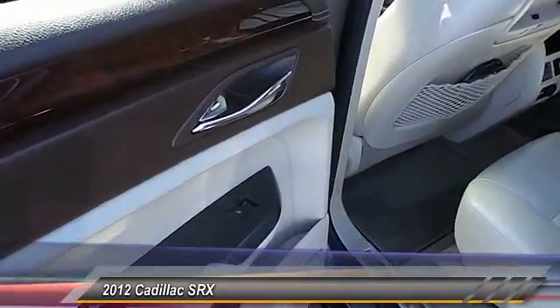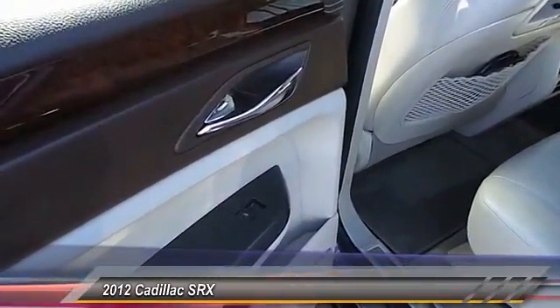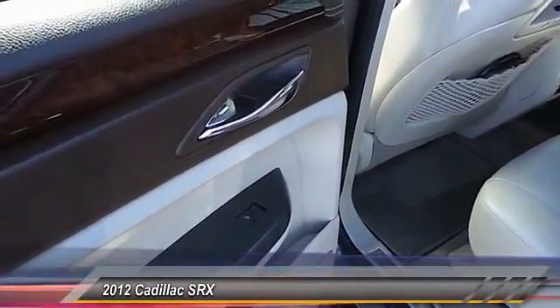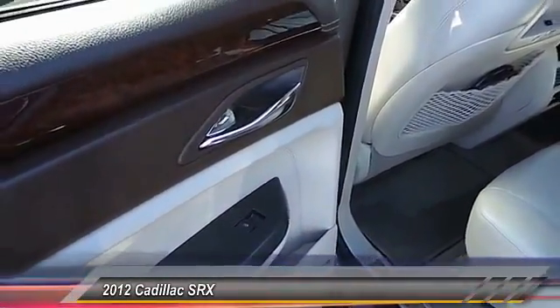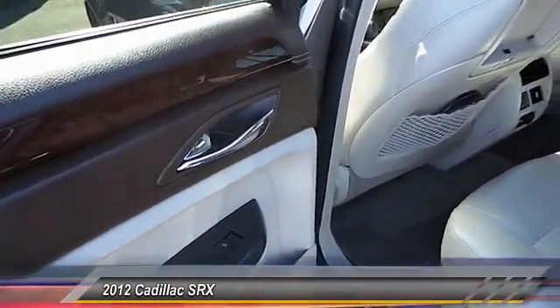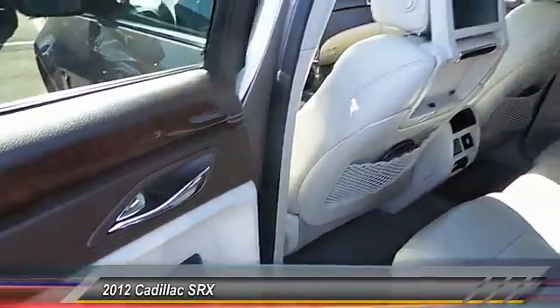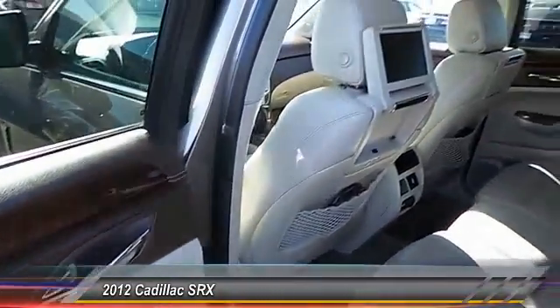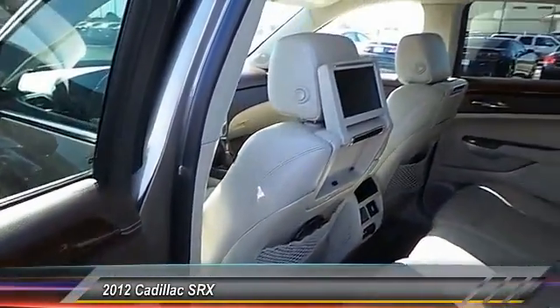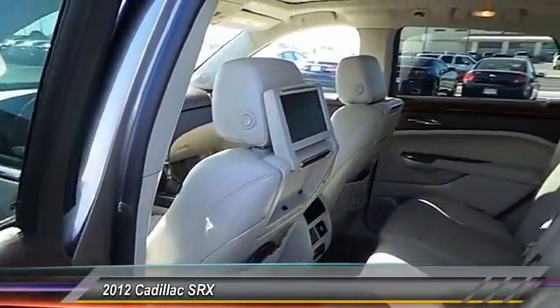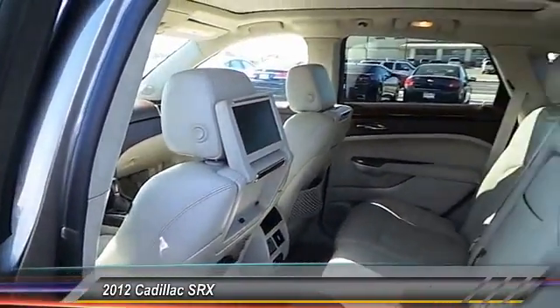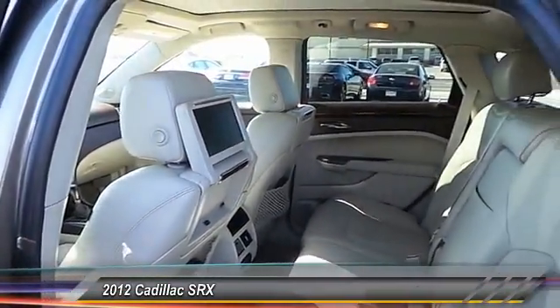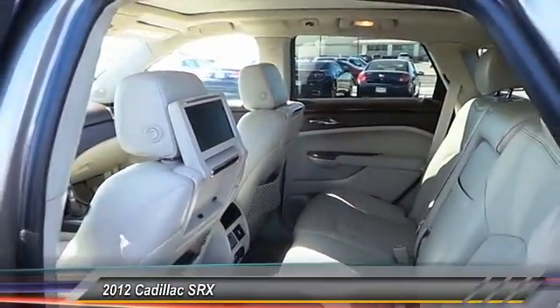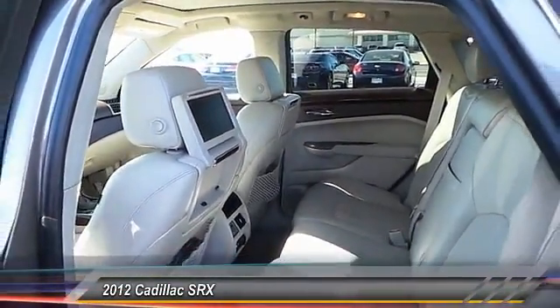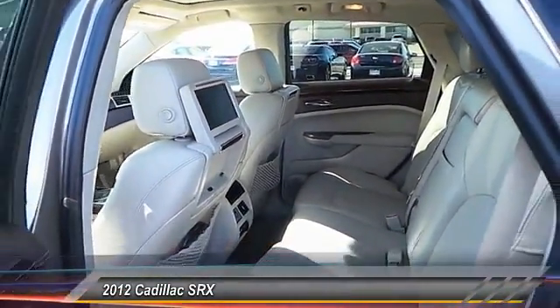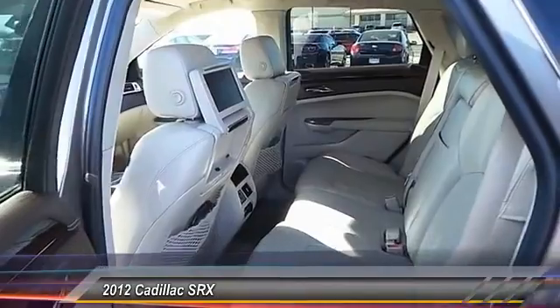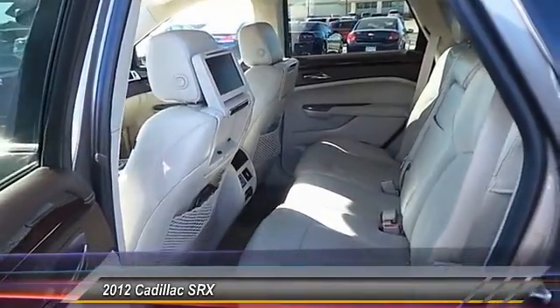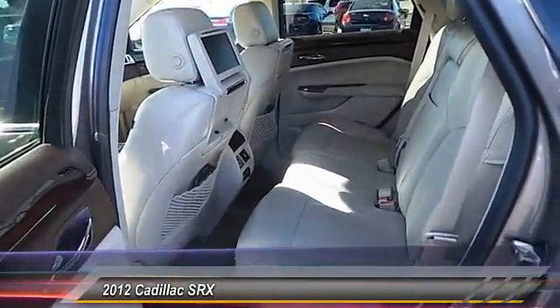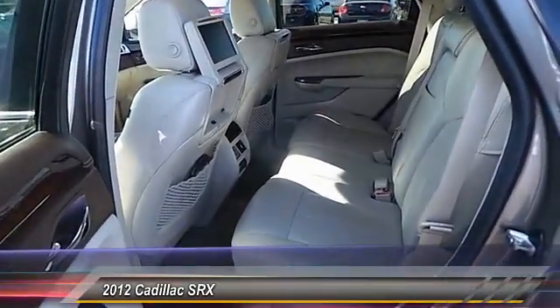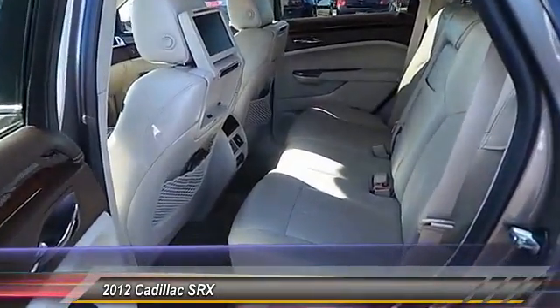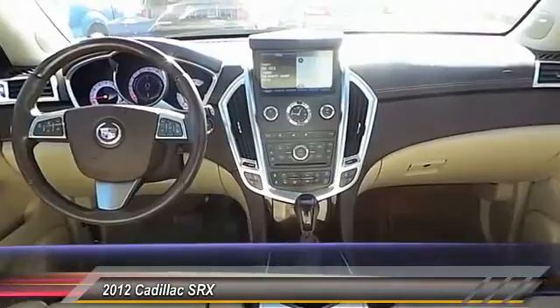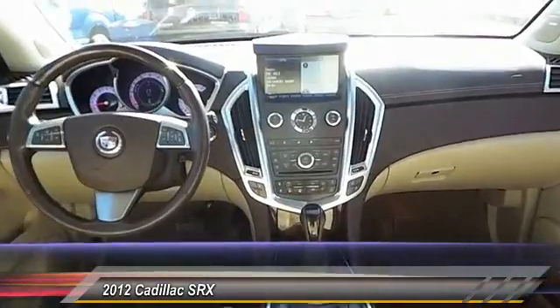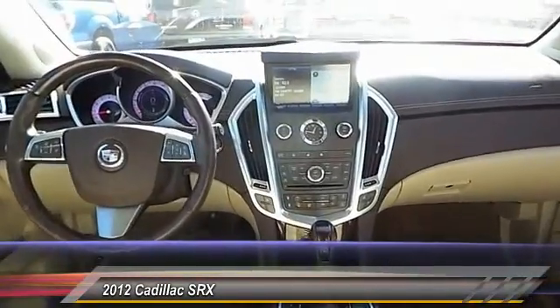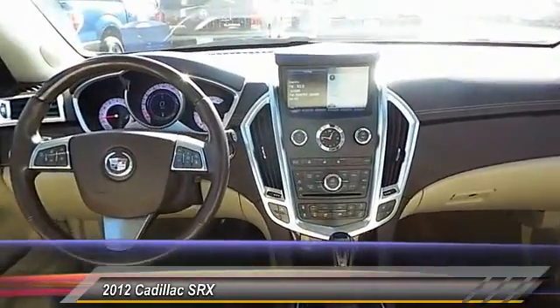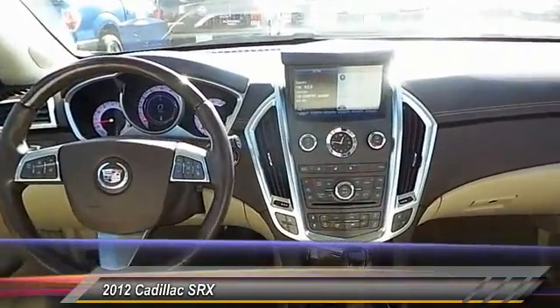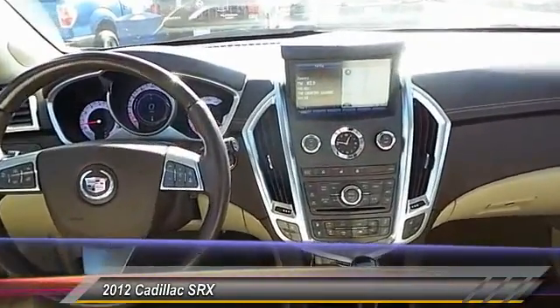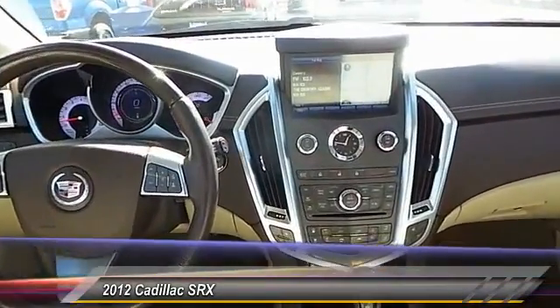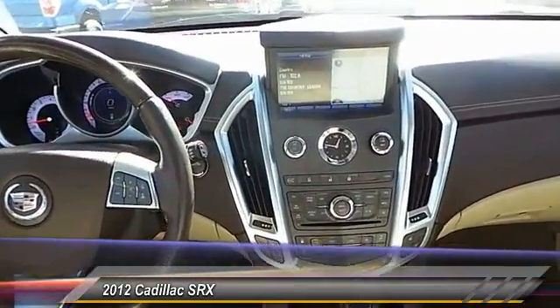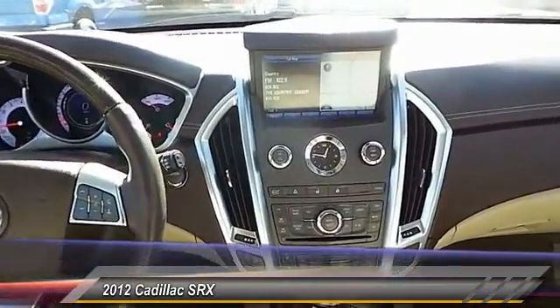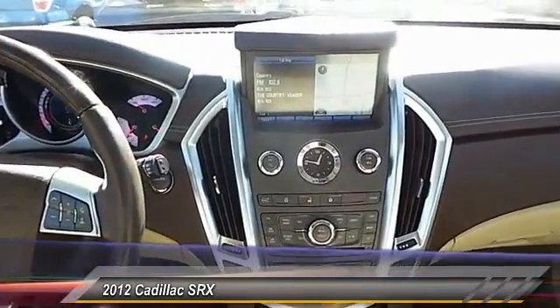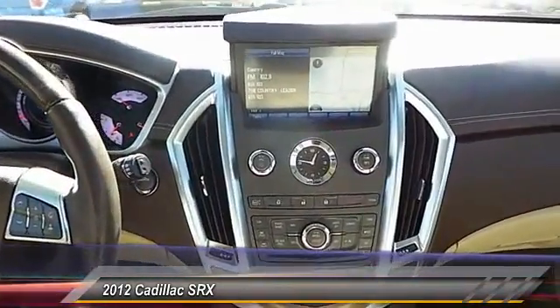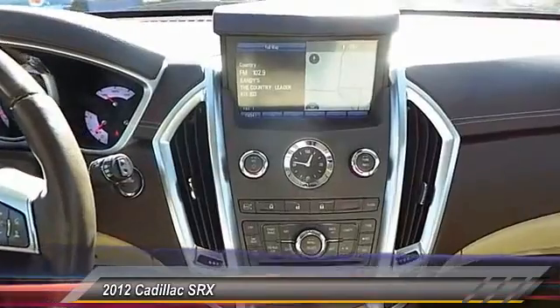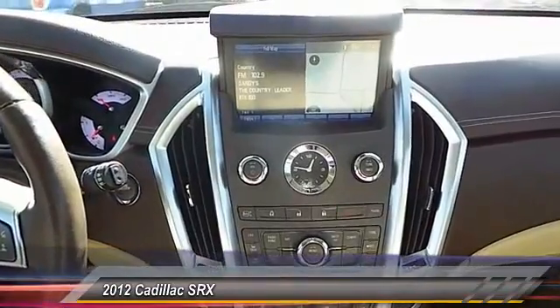Dual front airbags, keyless entry, auto-dimming rear view mirror, center armrest, fog lamps. Your new ride is just a phone call away.